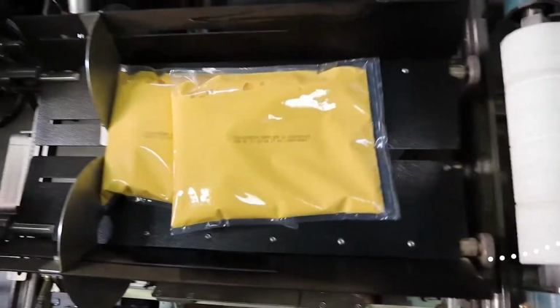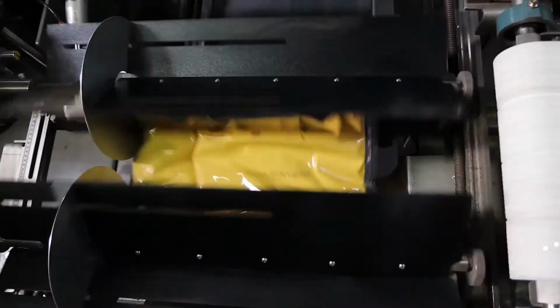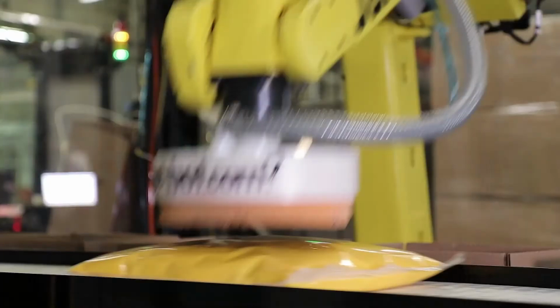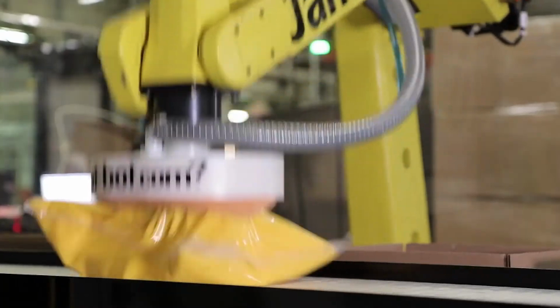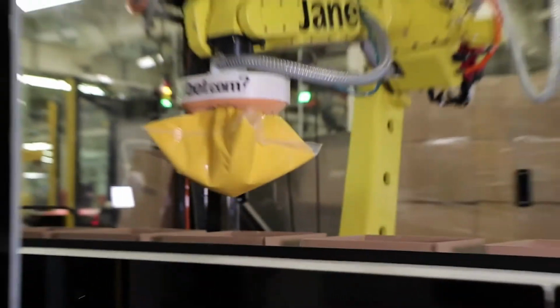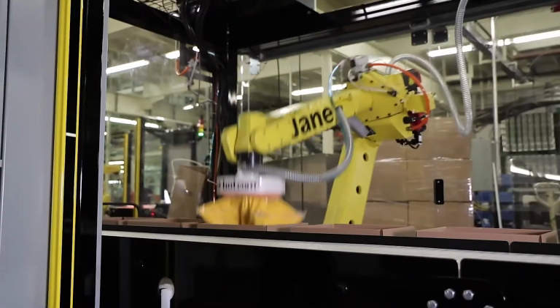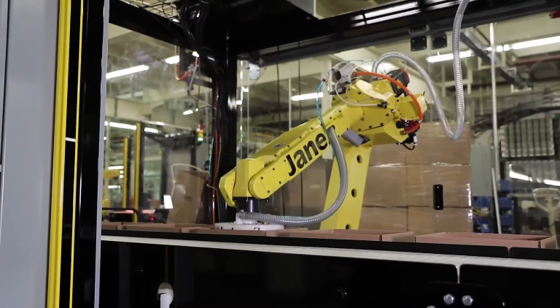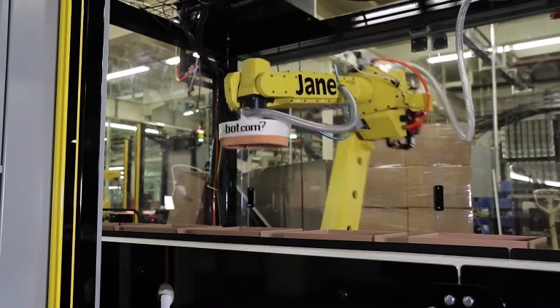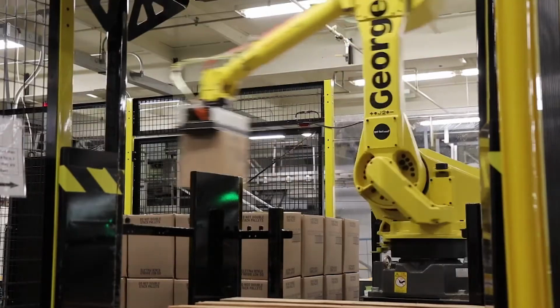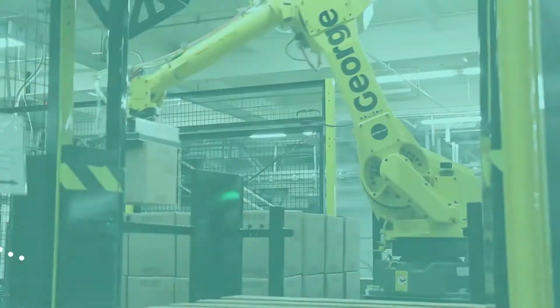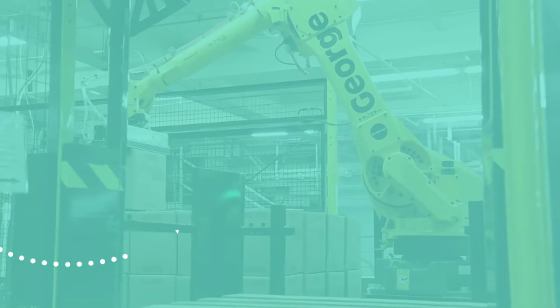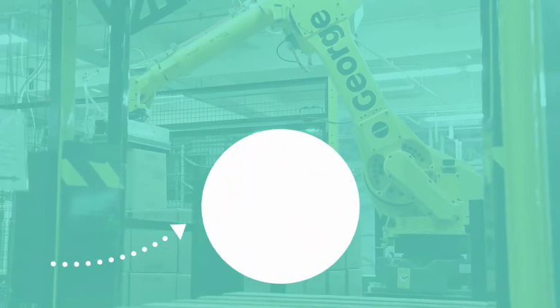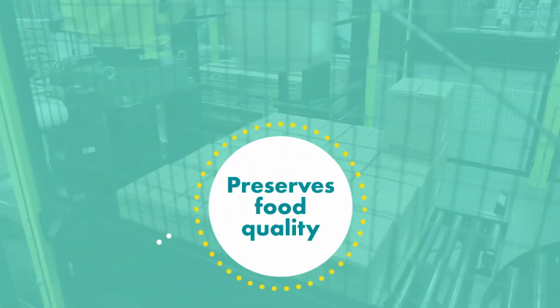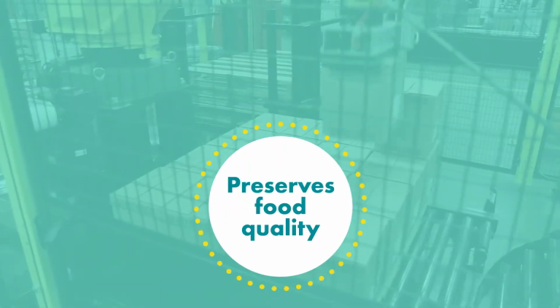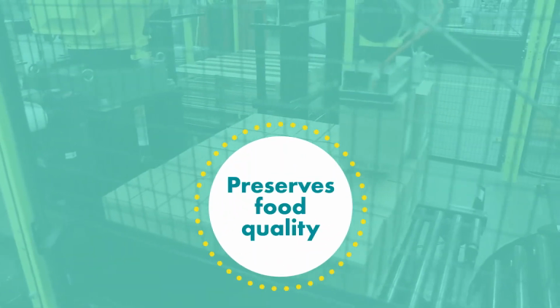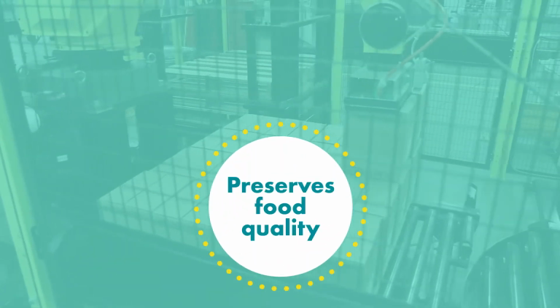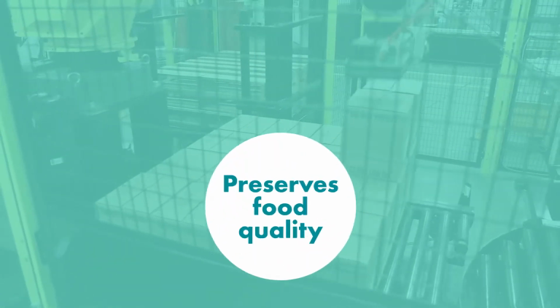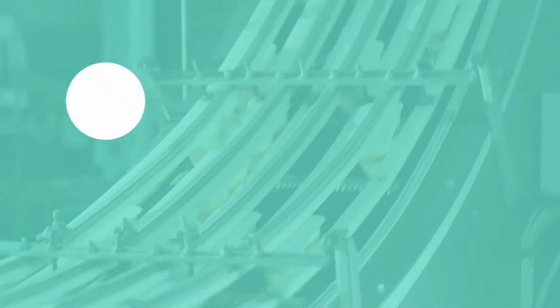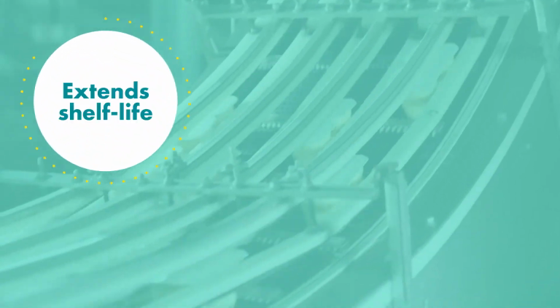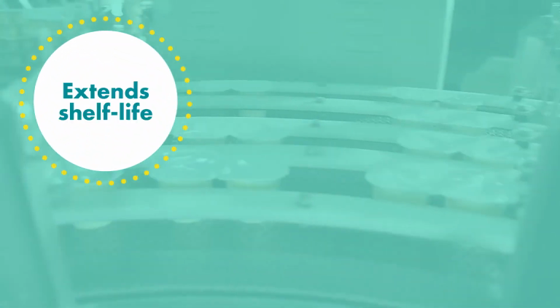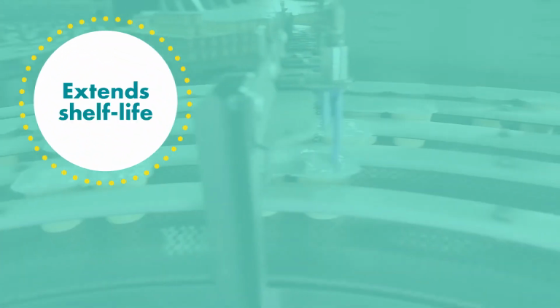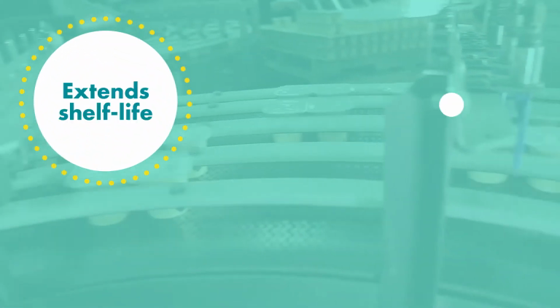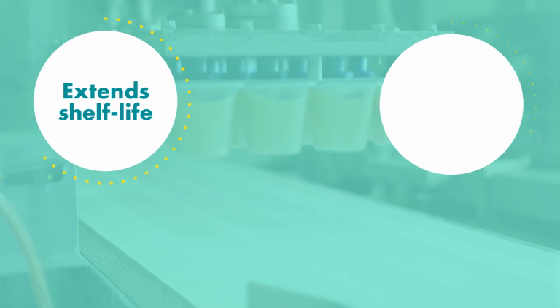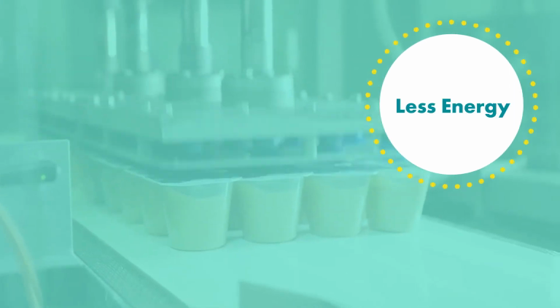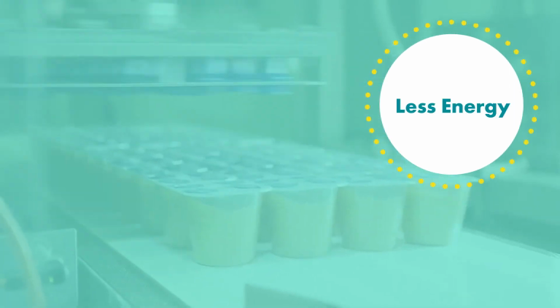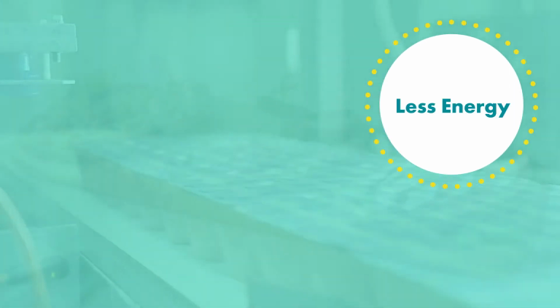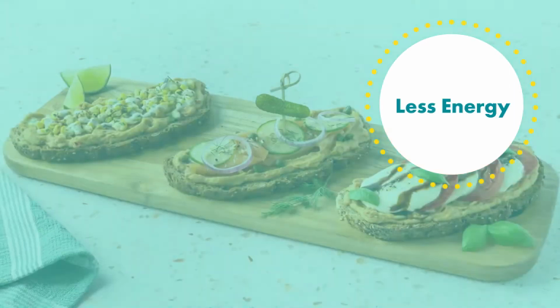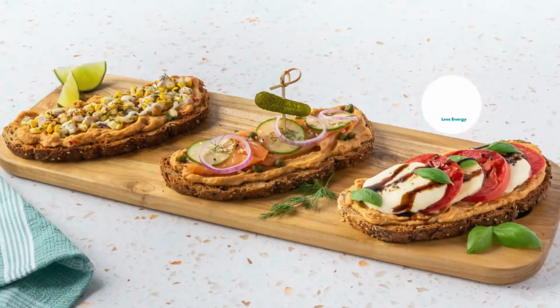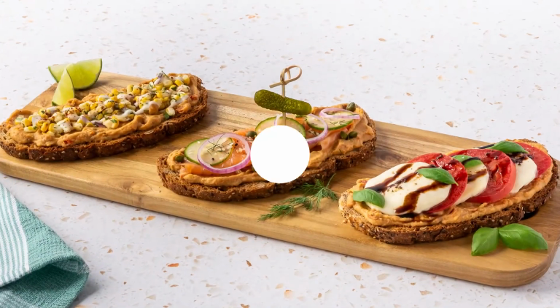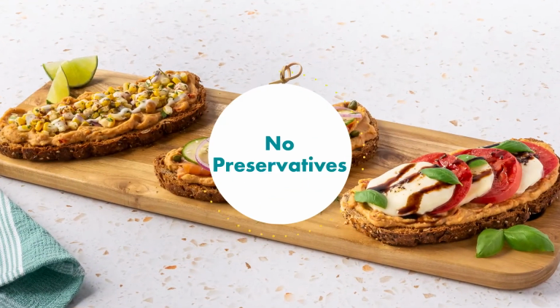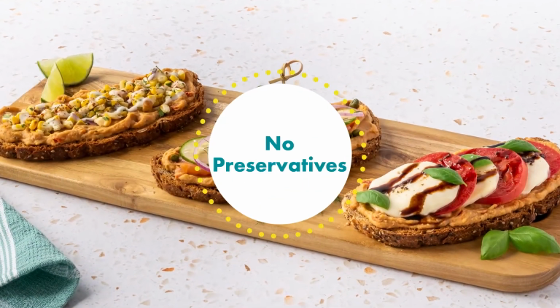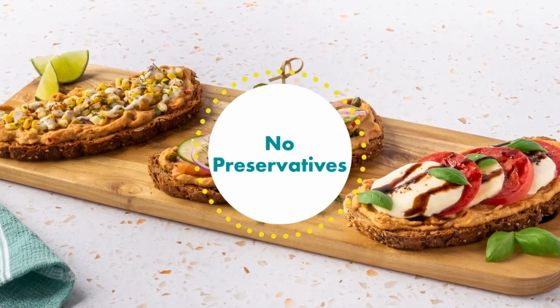Our aseptic process is truly where science meets the culinary arts. It preserves food taste, texture, and quality. It extends shelf life. It uses less energy than other similar processes. And it's done with no preservatives.